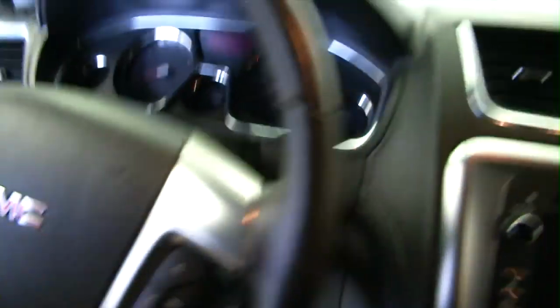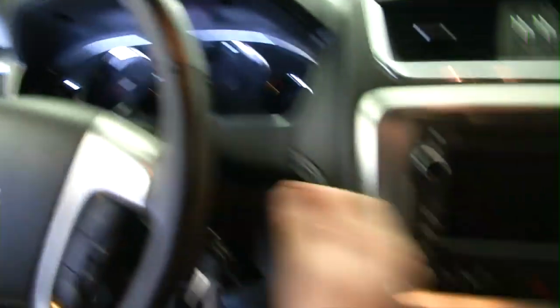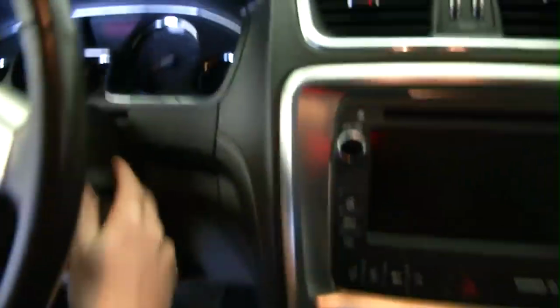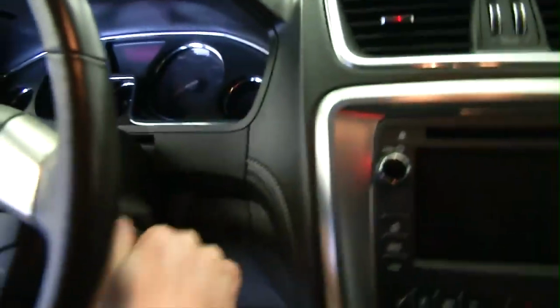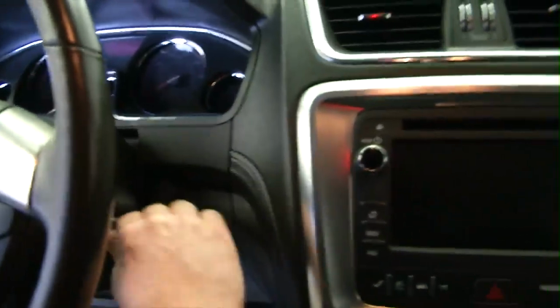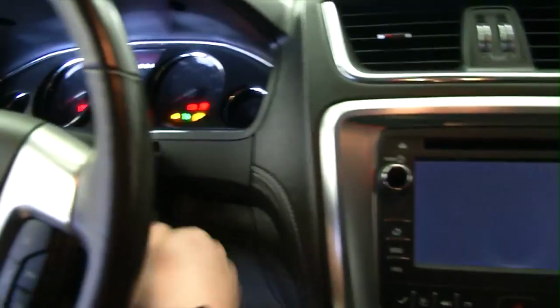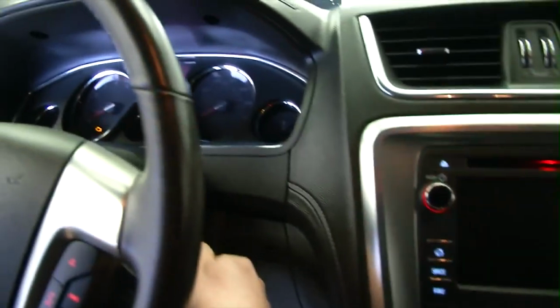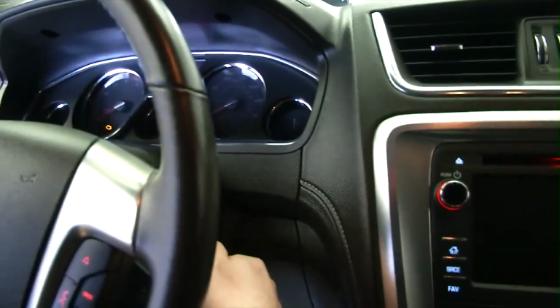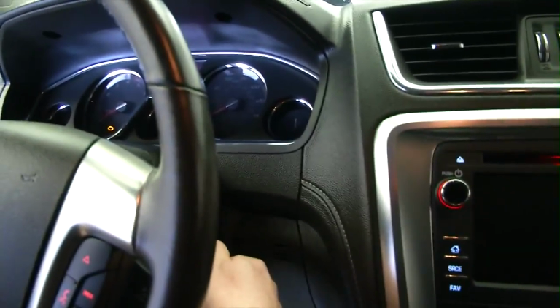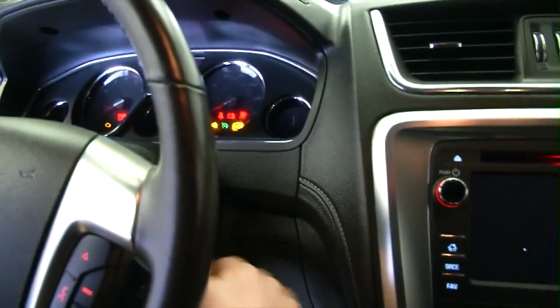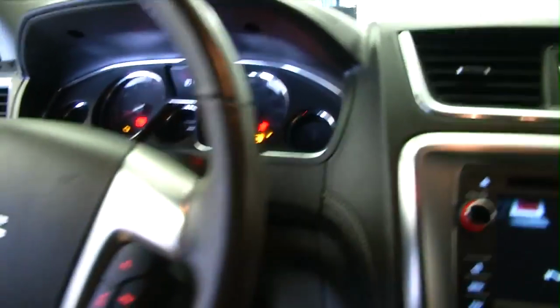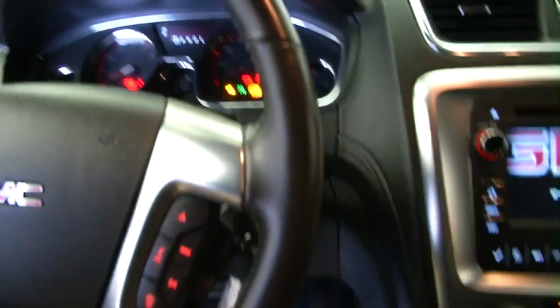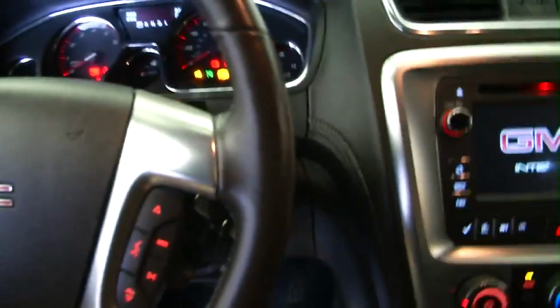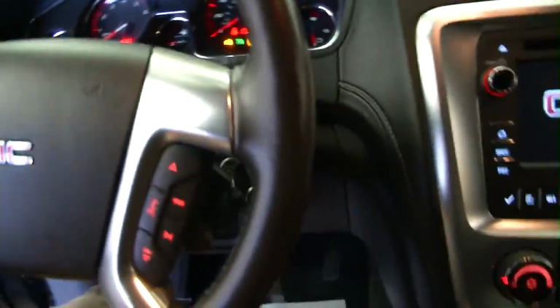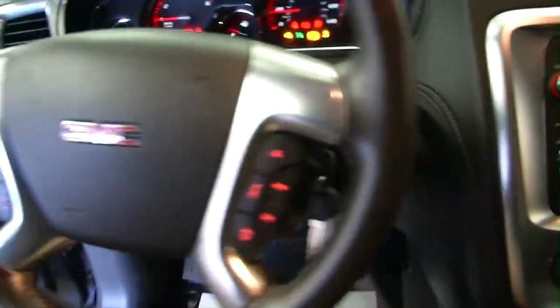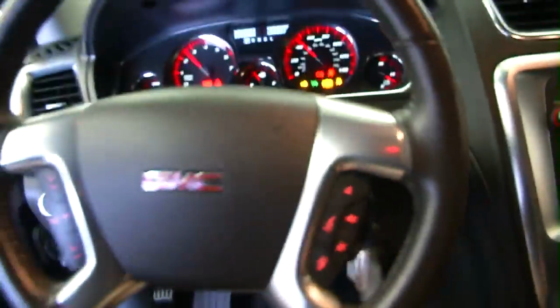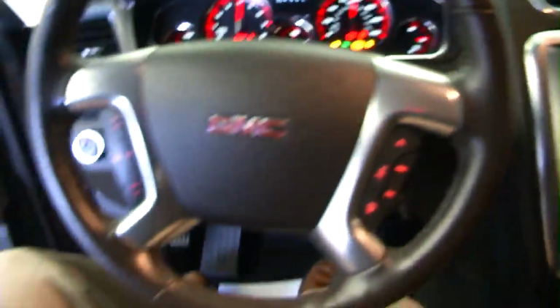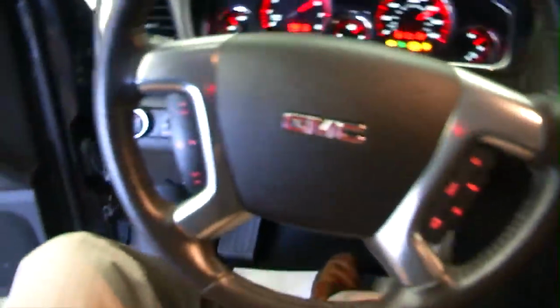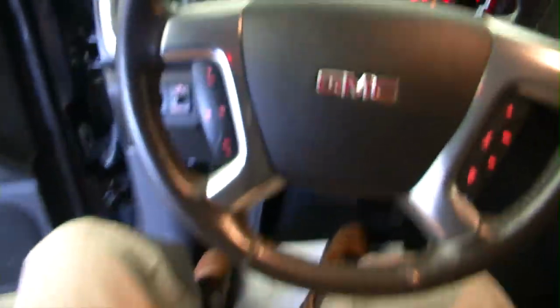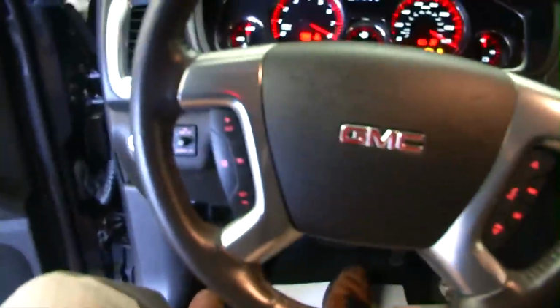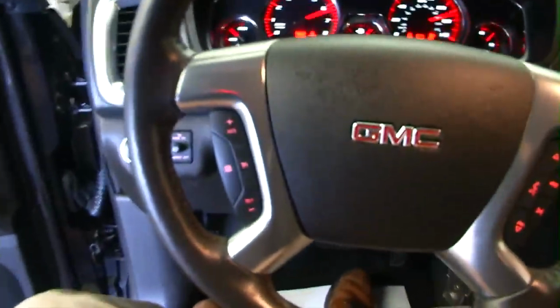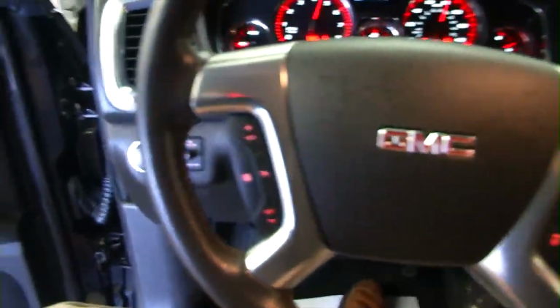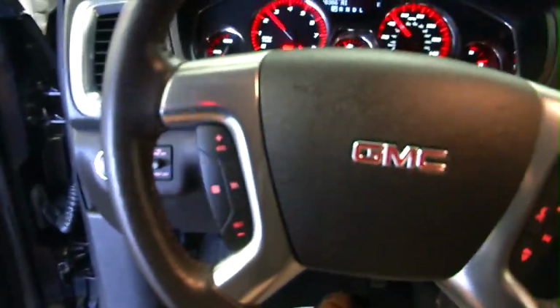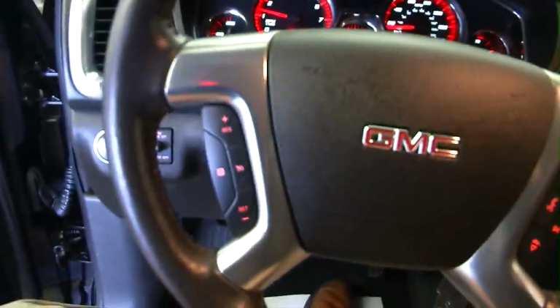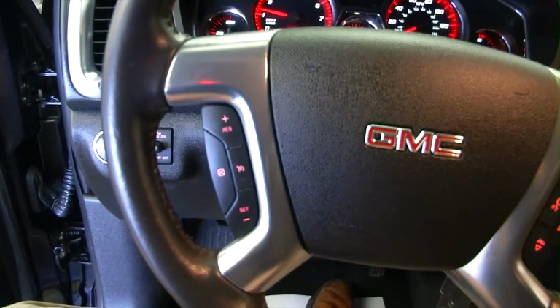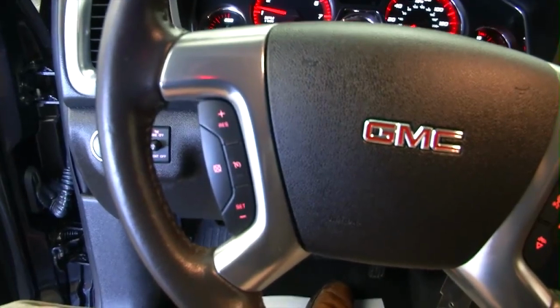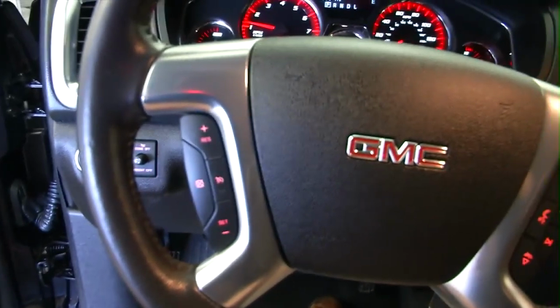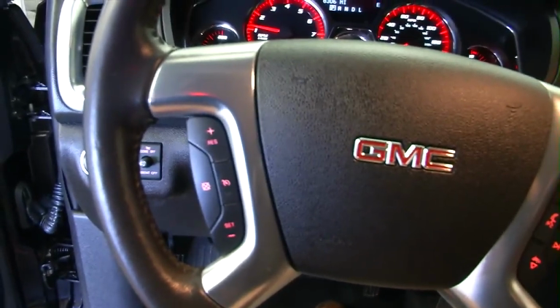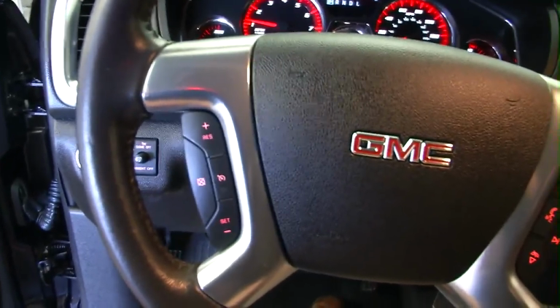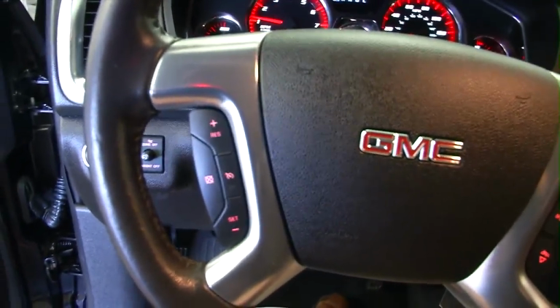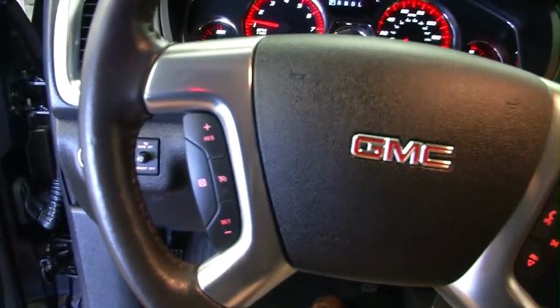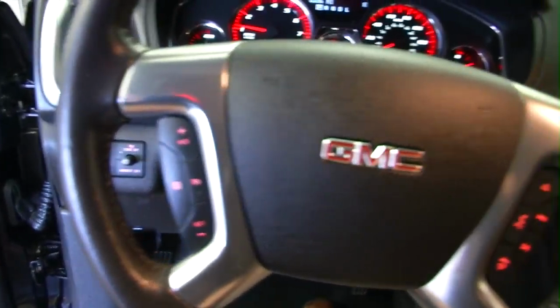Starts right up. Real spacious vehicle, very comfortable to climb into. Cruise control mounted on the steering wheel. Audio controls mounted on the steering wheel.